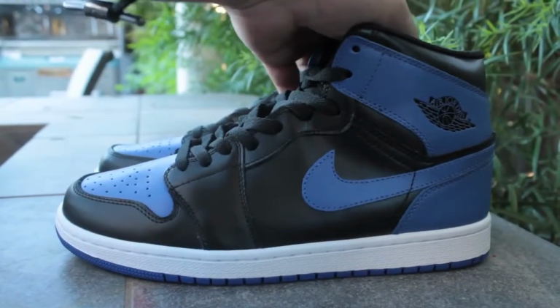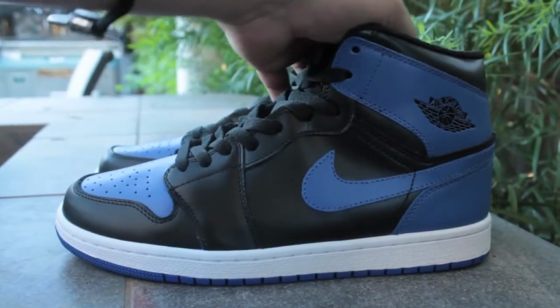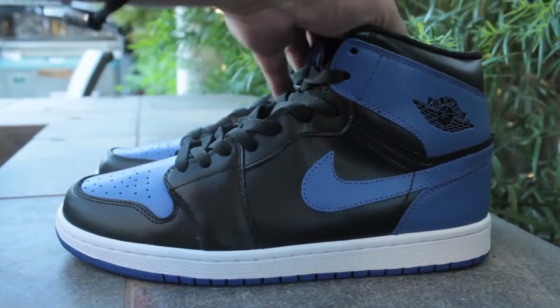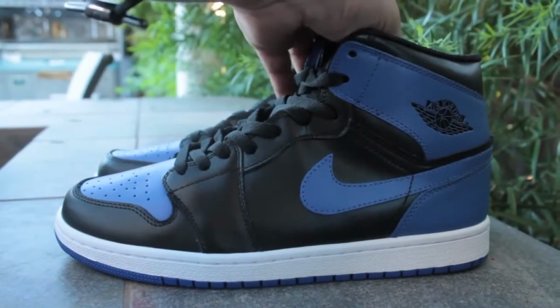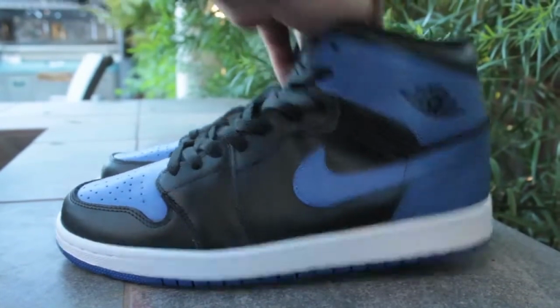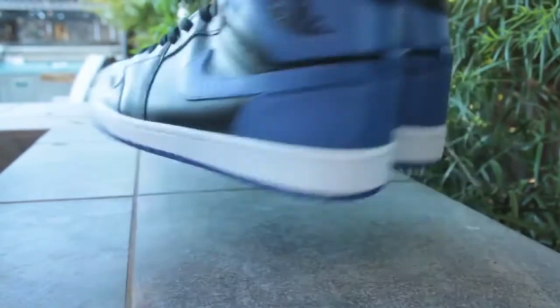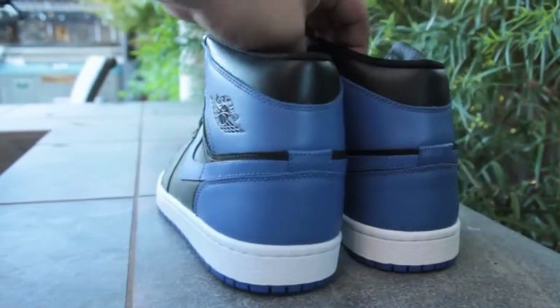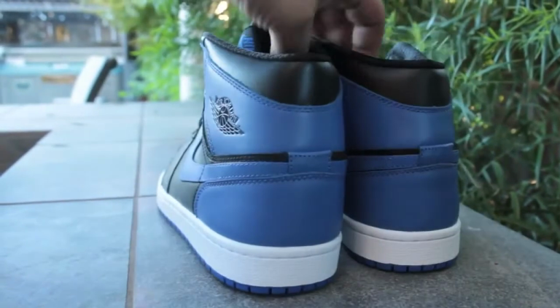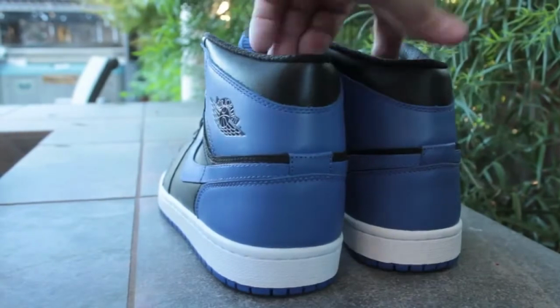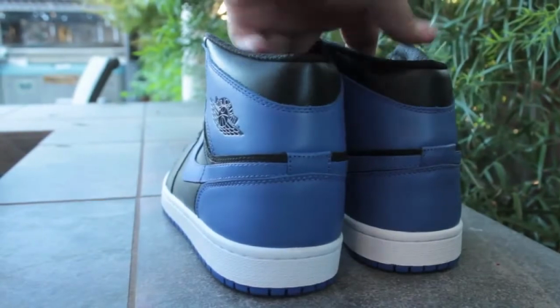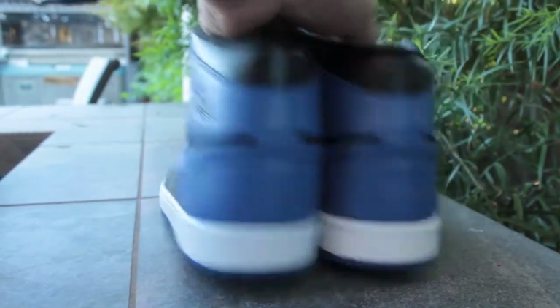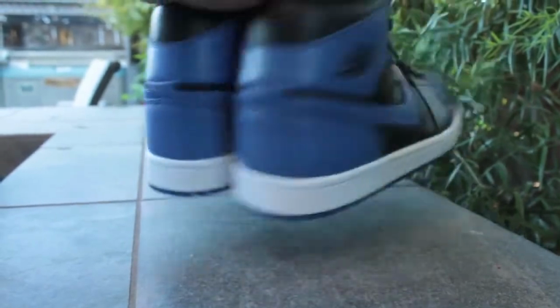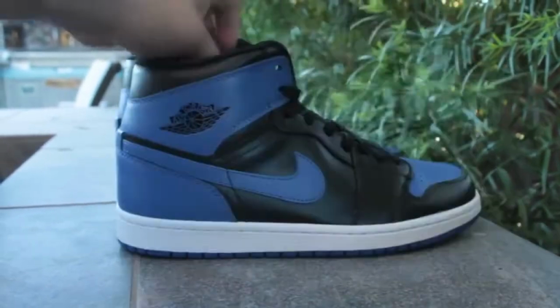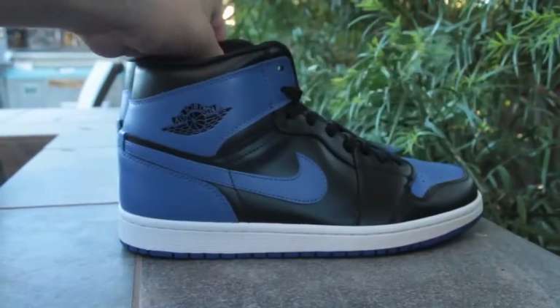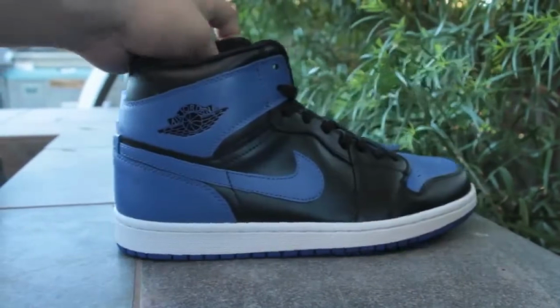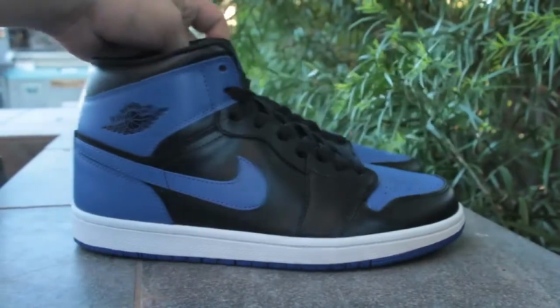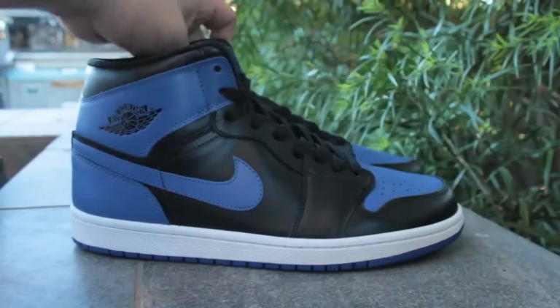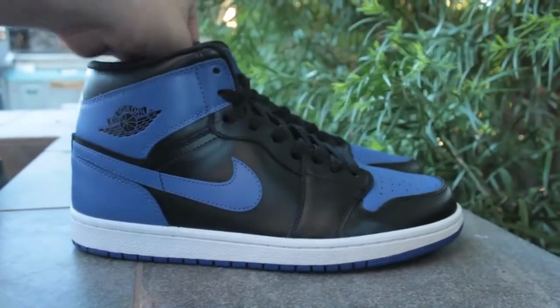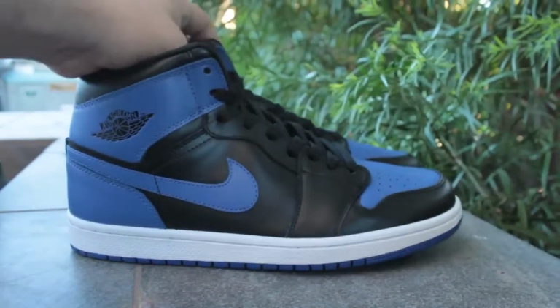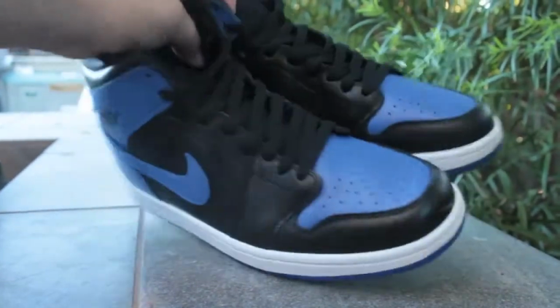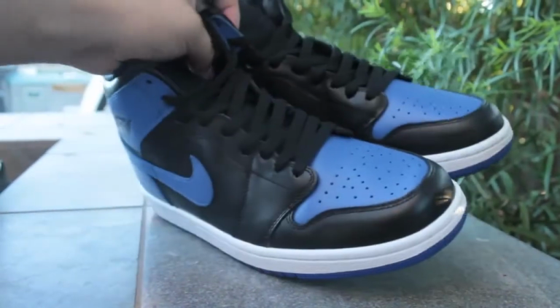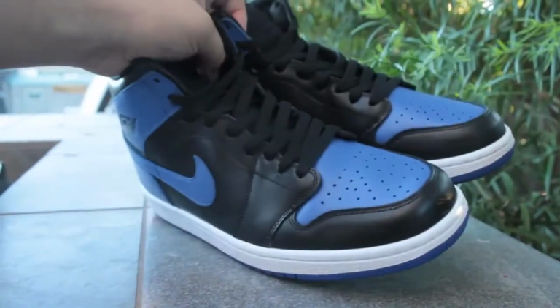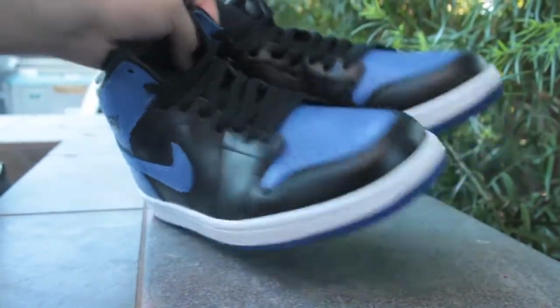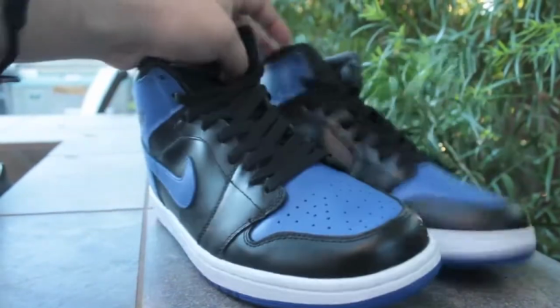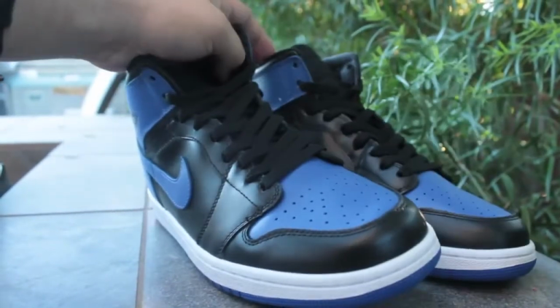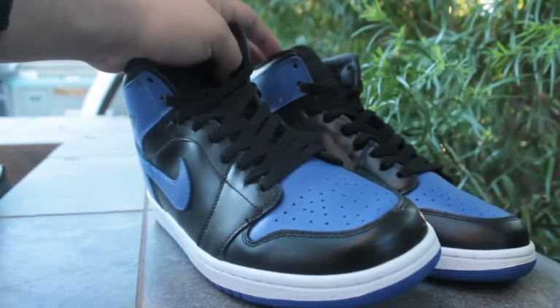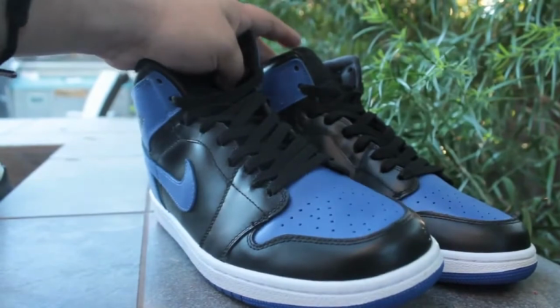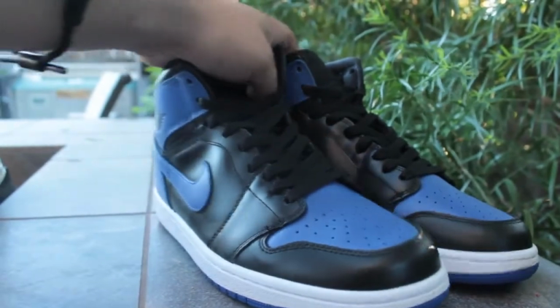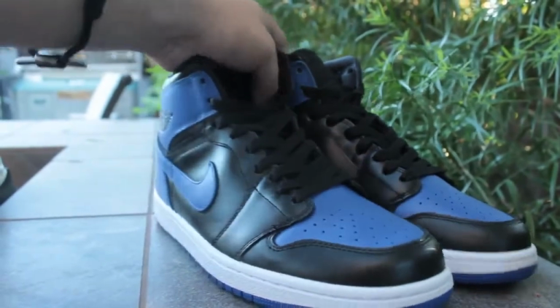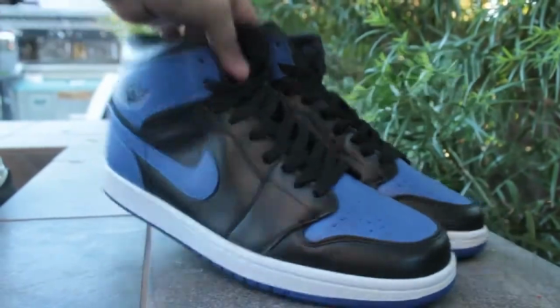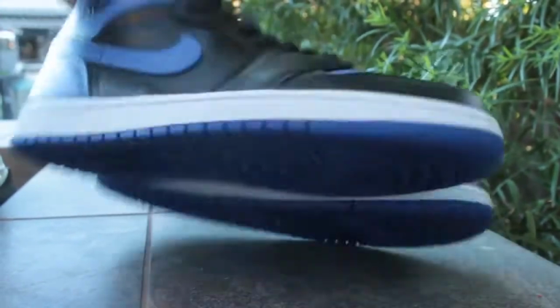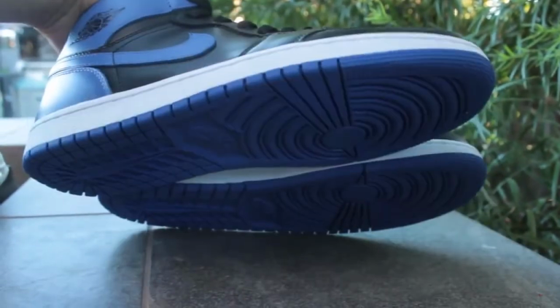I got another pair of Jordan 1 Royals — these are actually my size so I will be wearing these. If you don't have them yet, check my website. I've got a couple pairs left, so if you want to pick them up for a good price, hit me up.